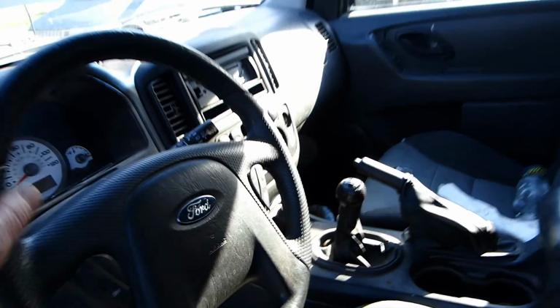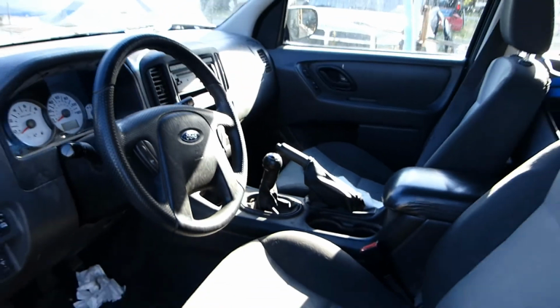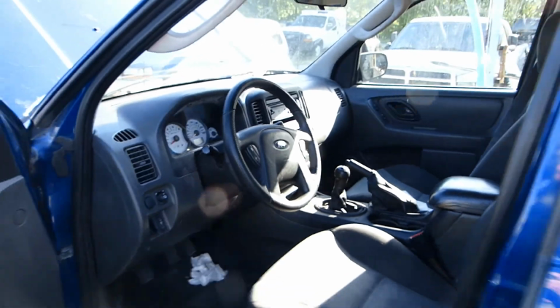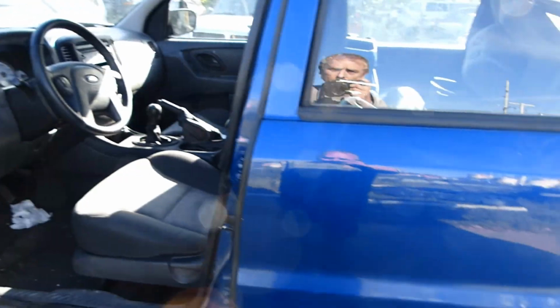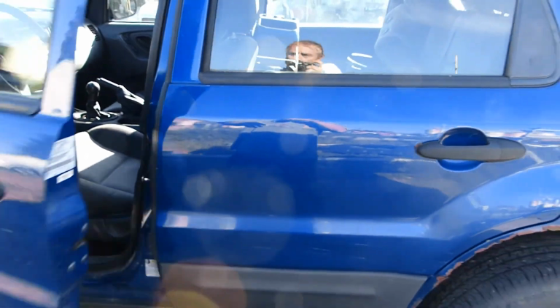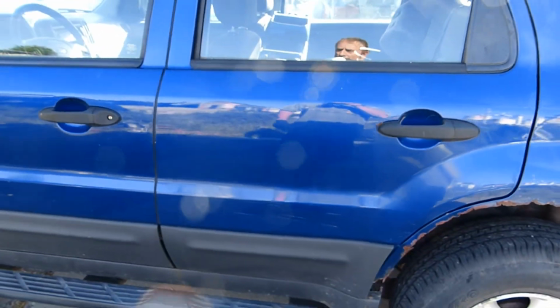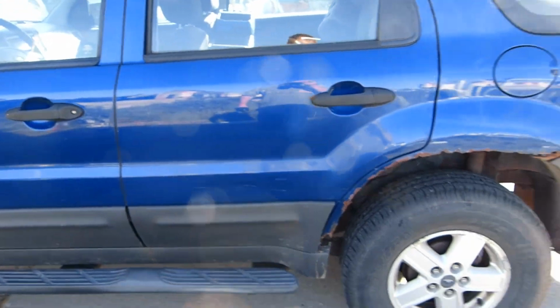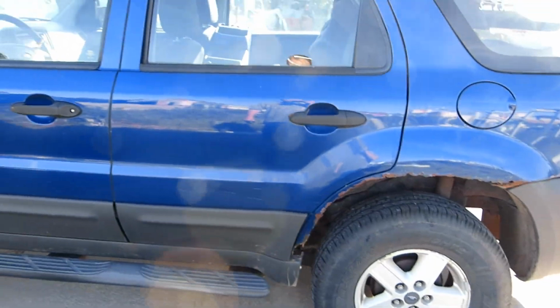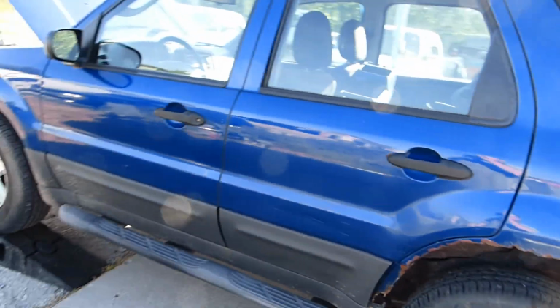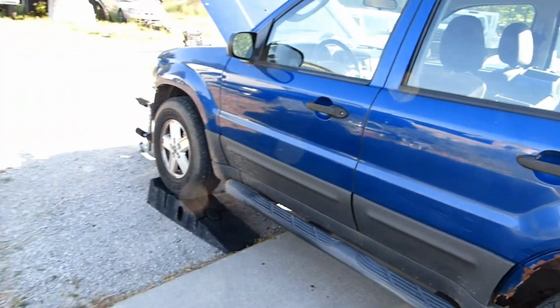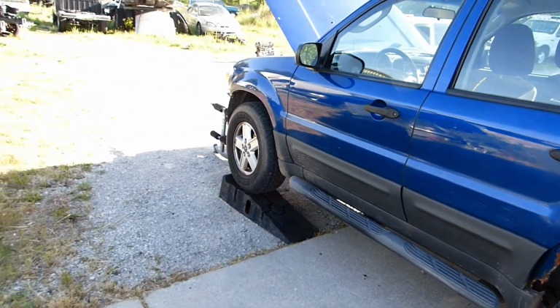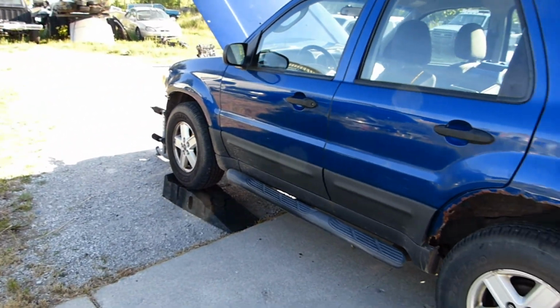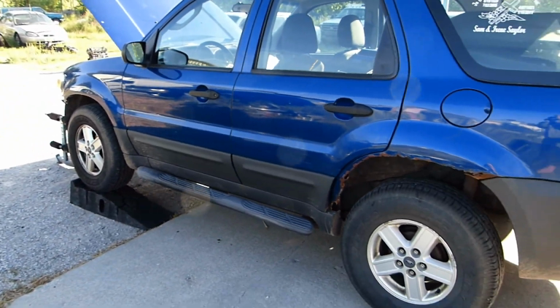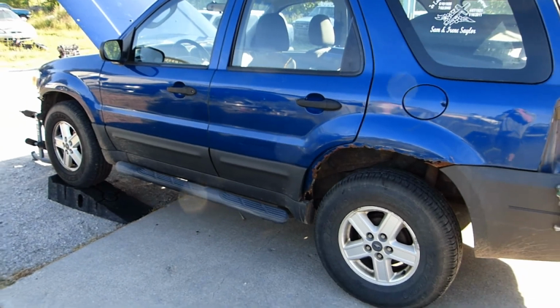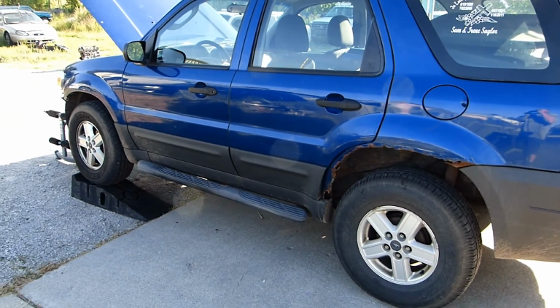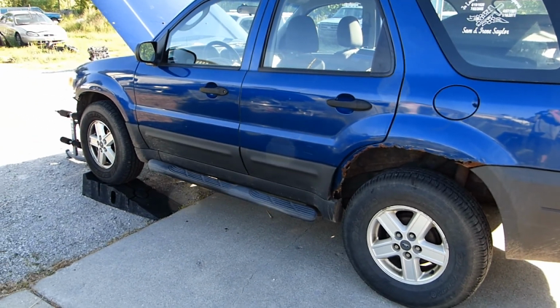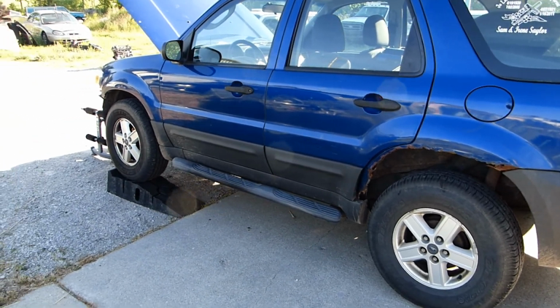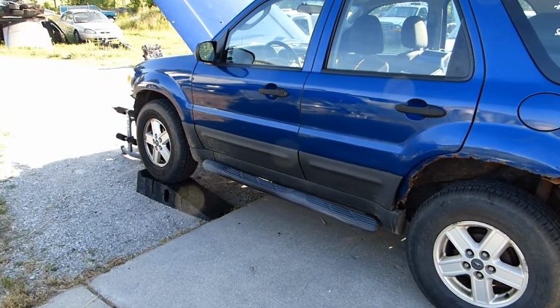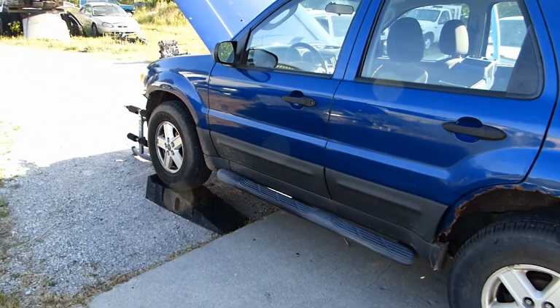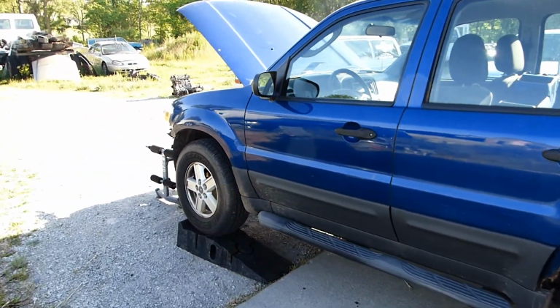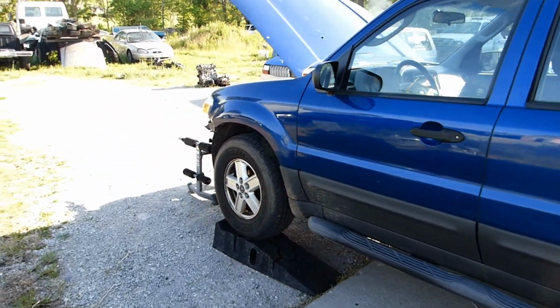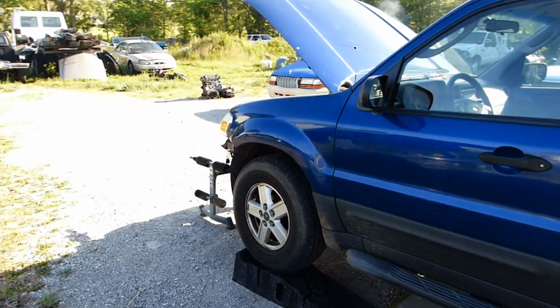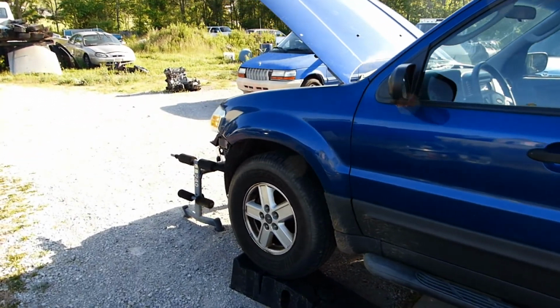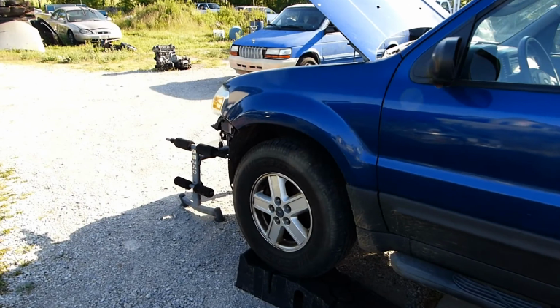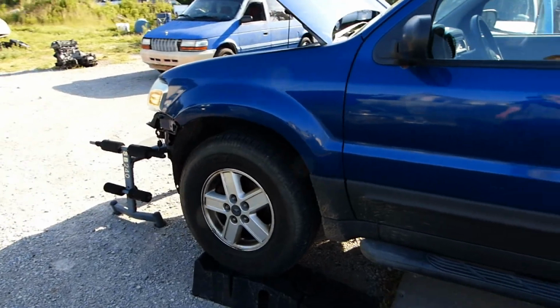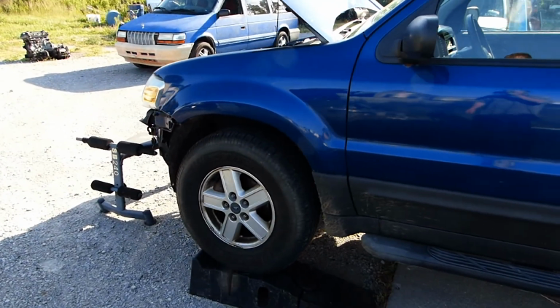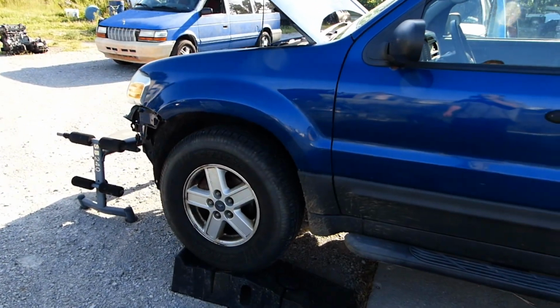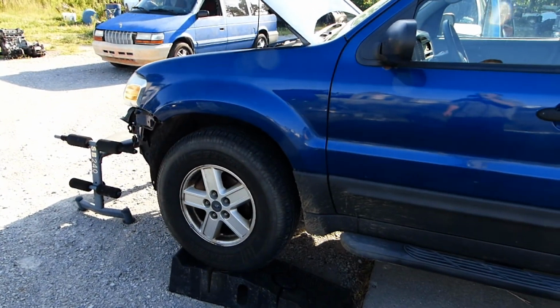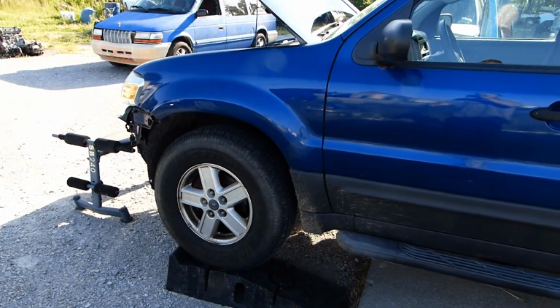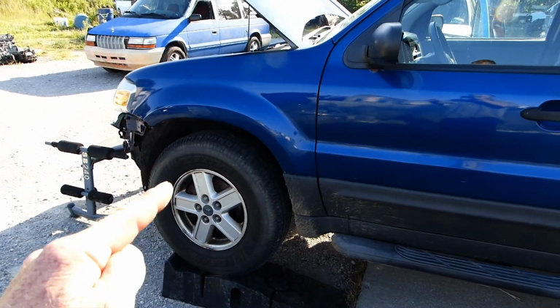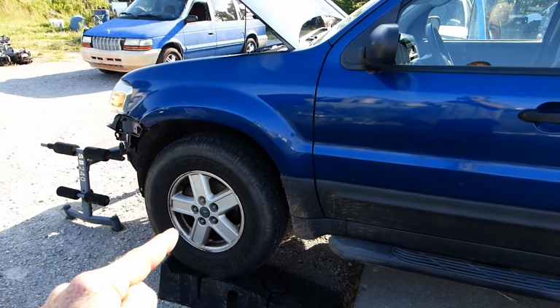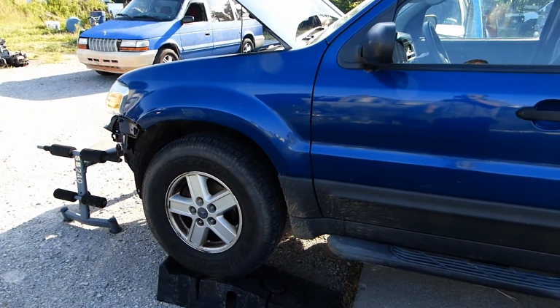This is not an all-wheel drive car. When it doesn't detect slippage, the main drive is on the front axle, which is why two-wheel drive Ford Escapes drive from the front.